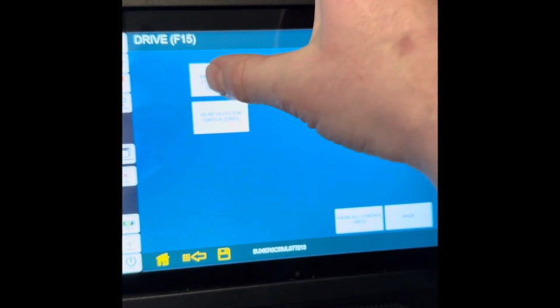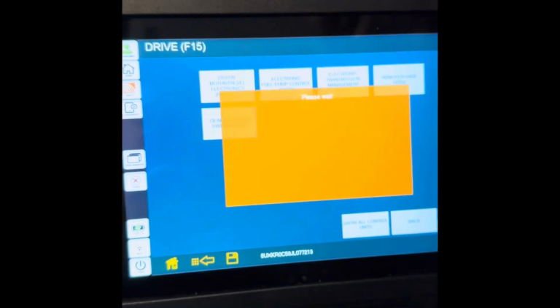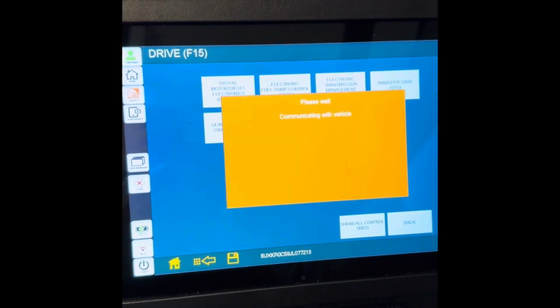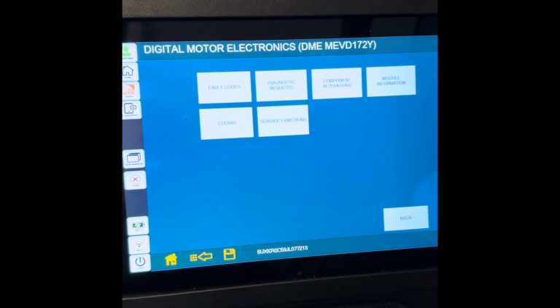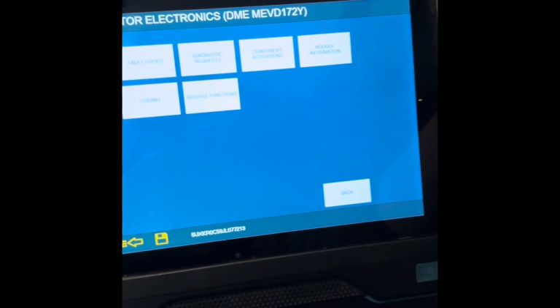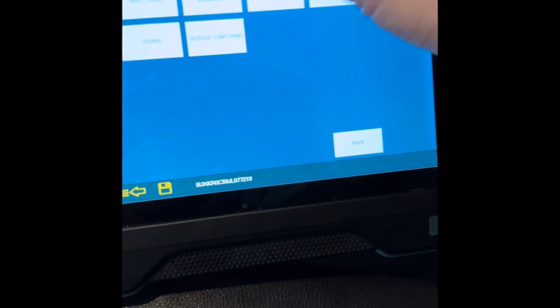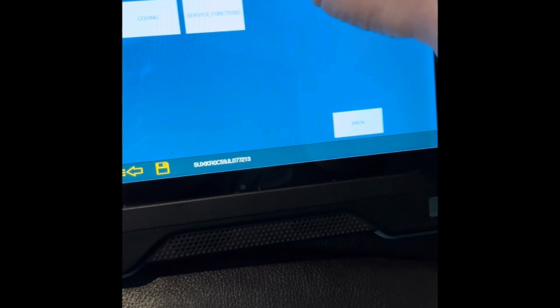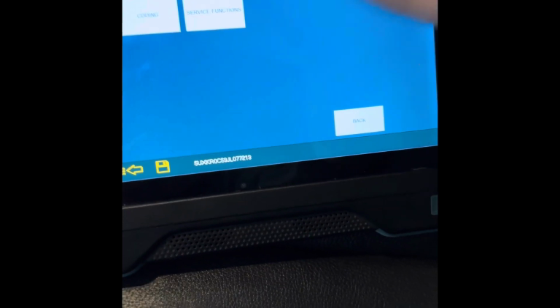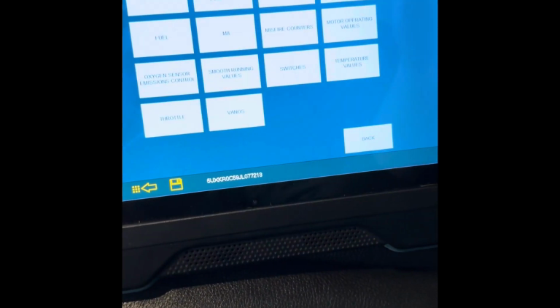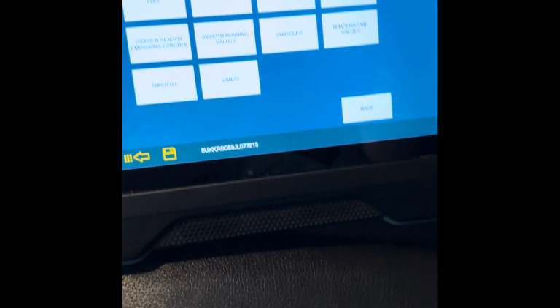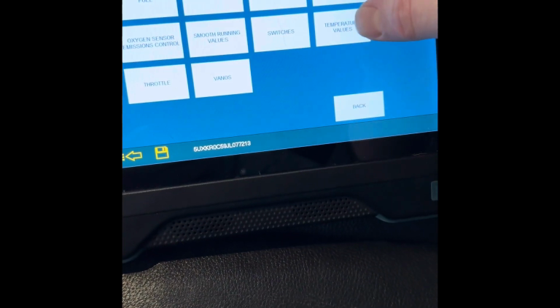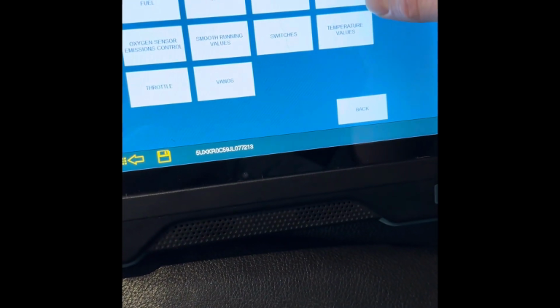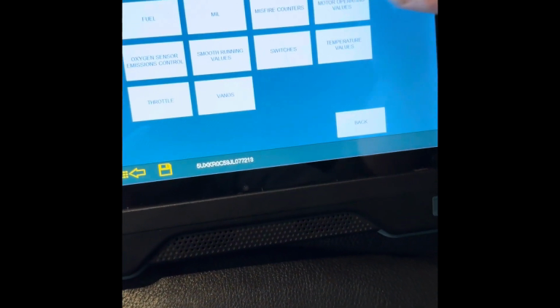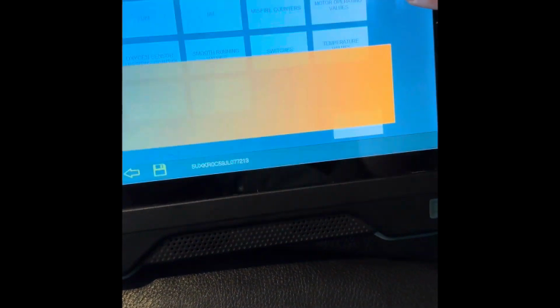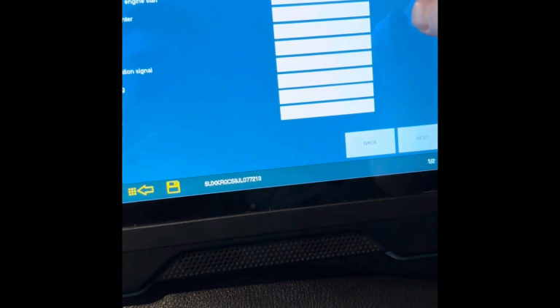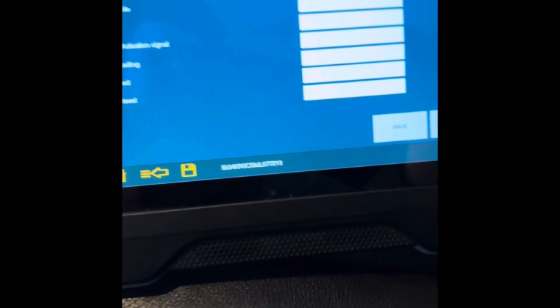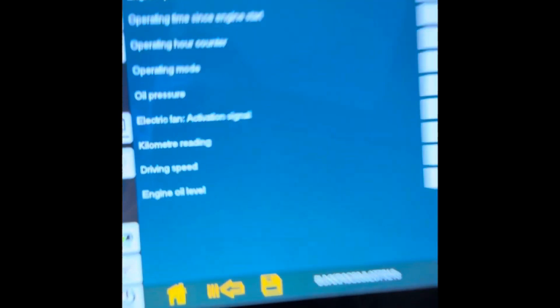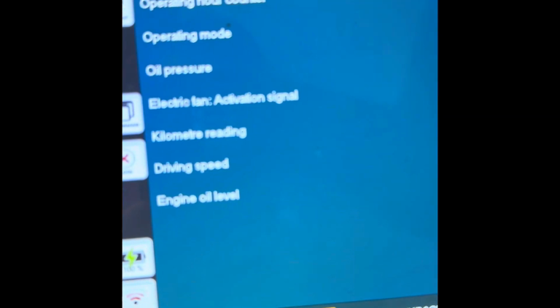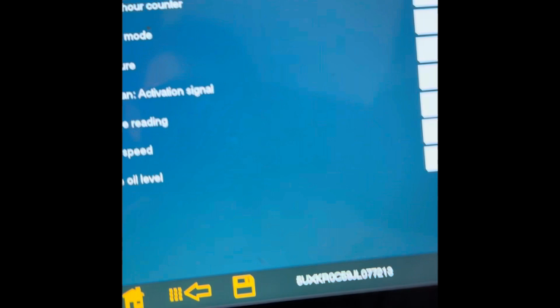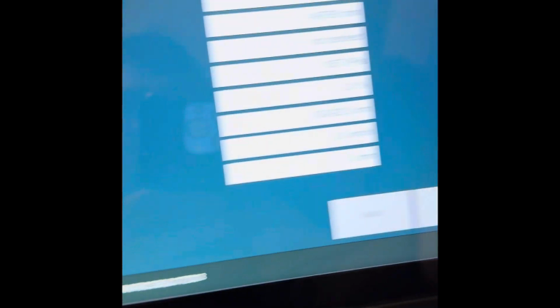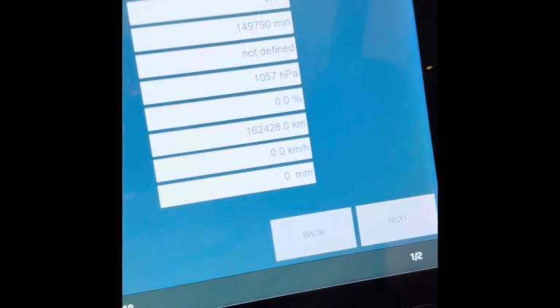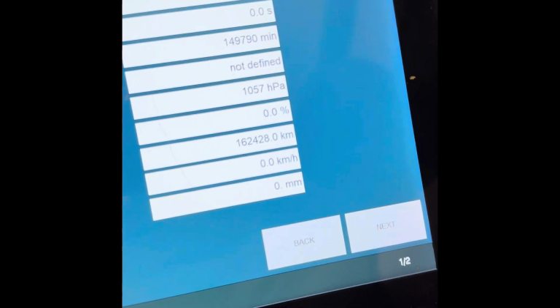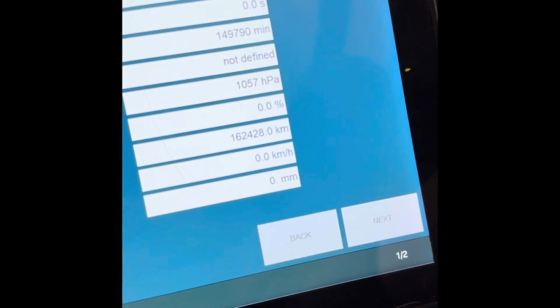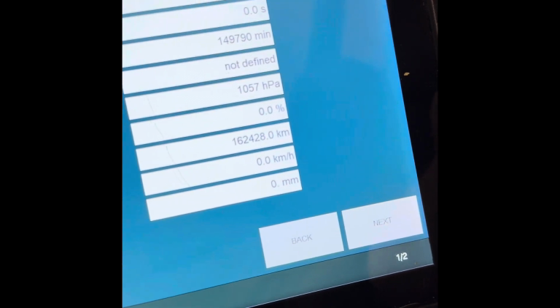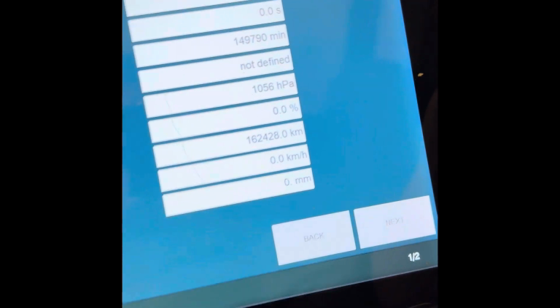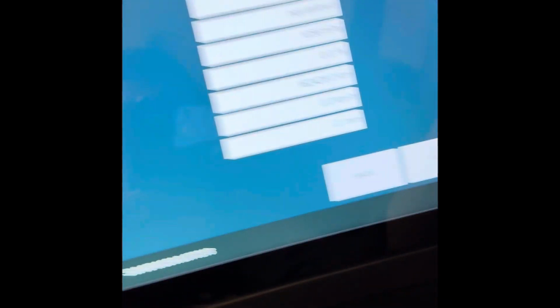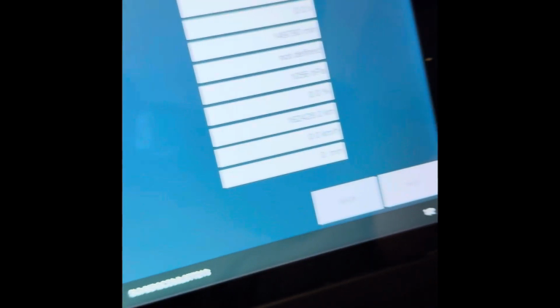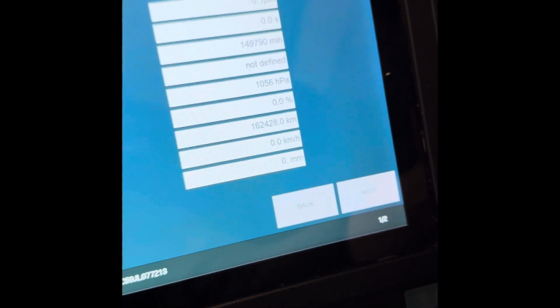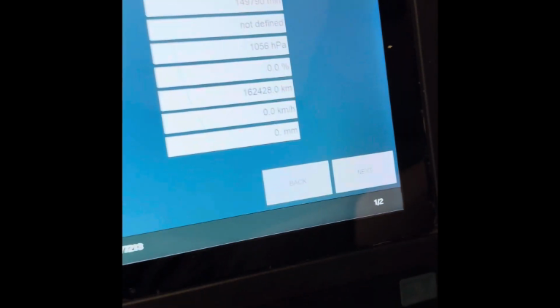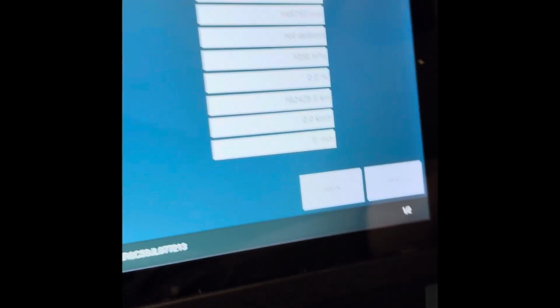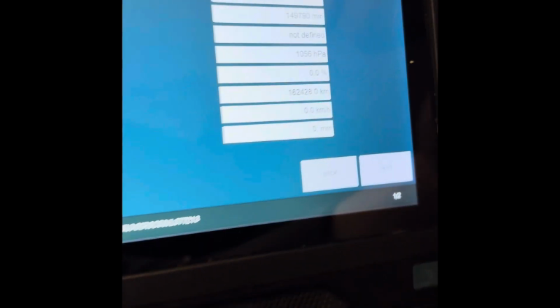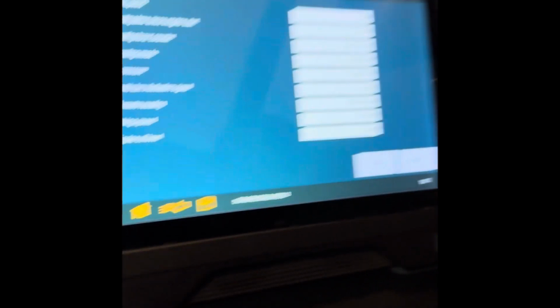Go to DME on the scan tool. We don't have to do this, but it does show oil pressure if you really want to see it. Right now we're reading about 1,000 hectopascals.